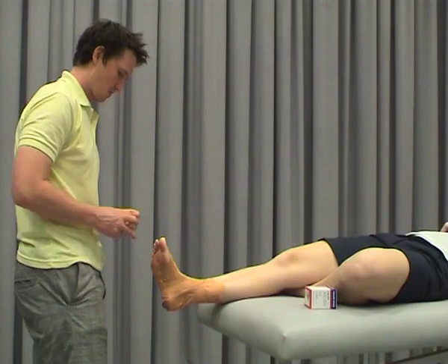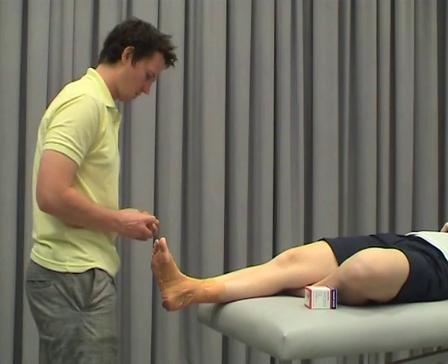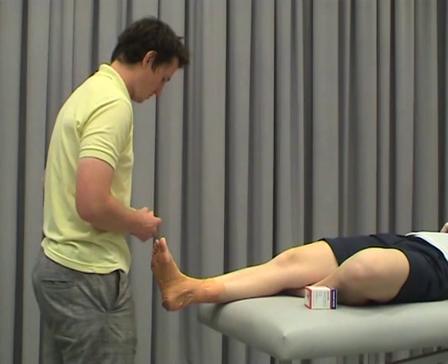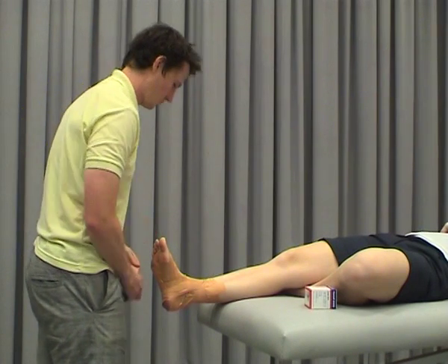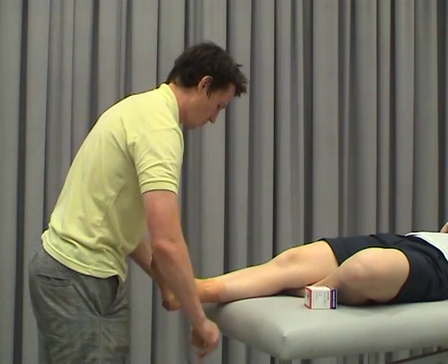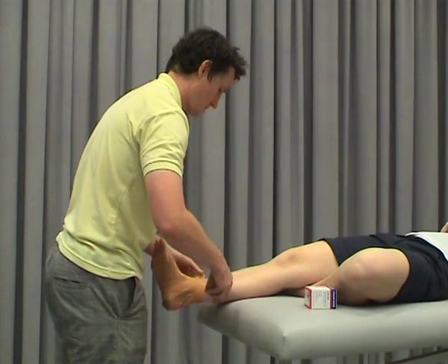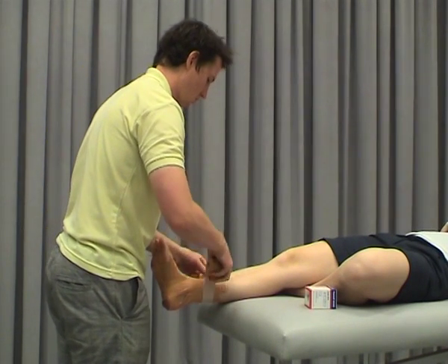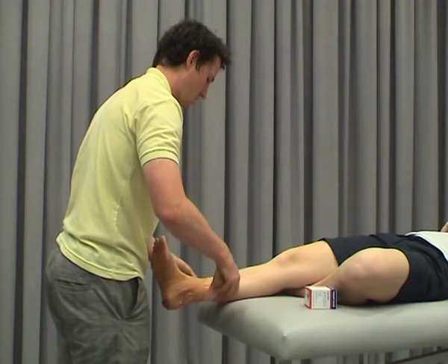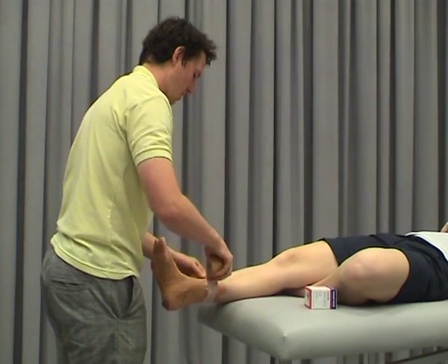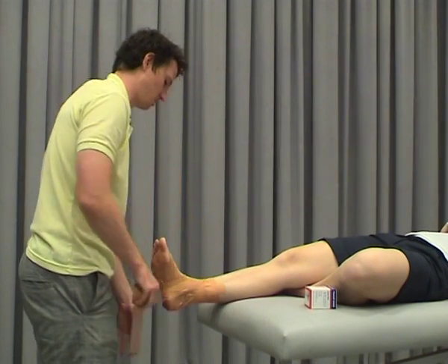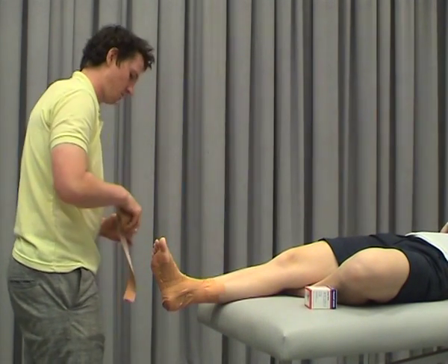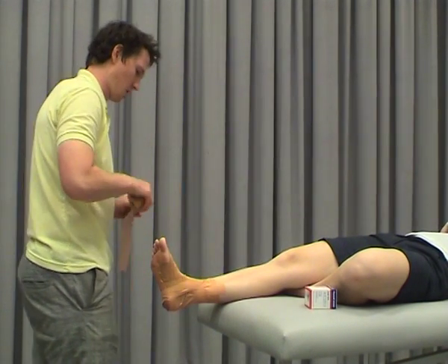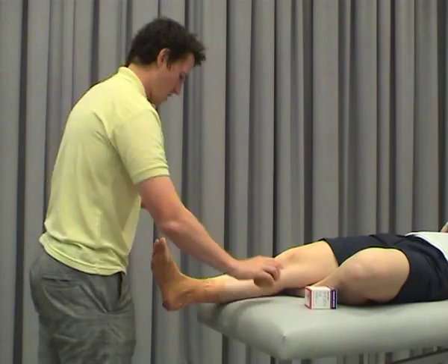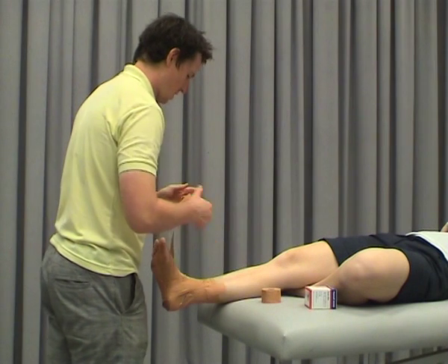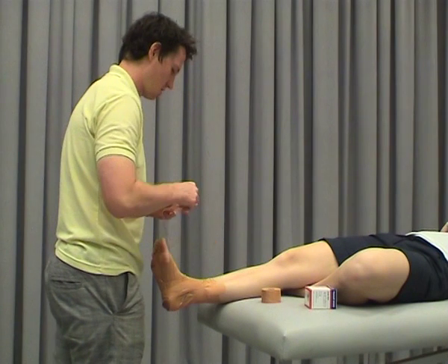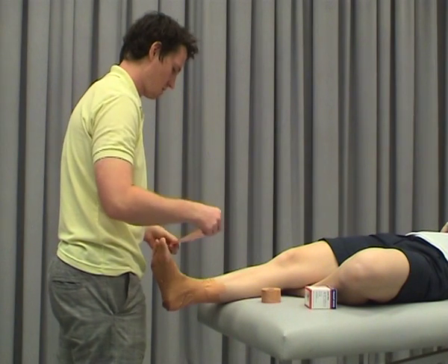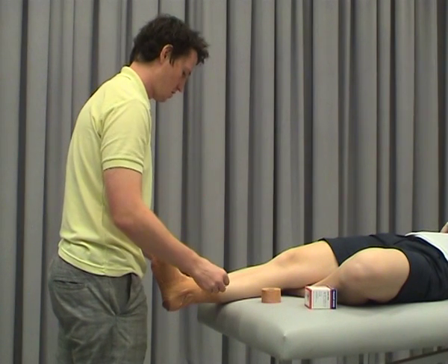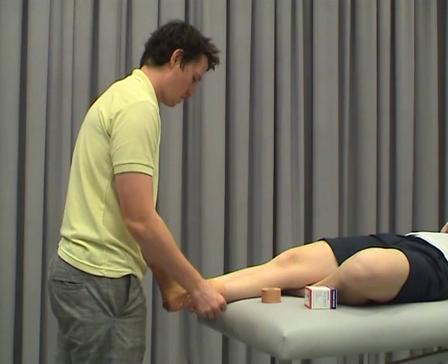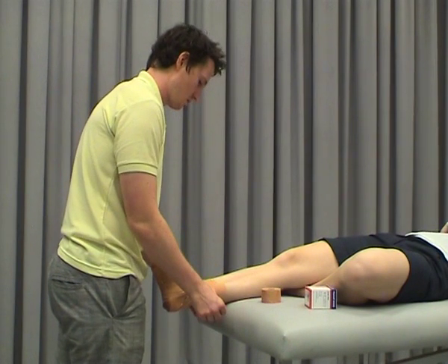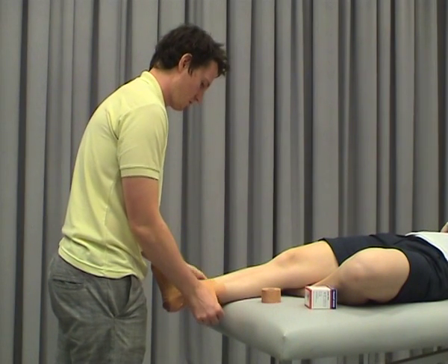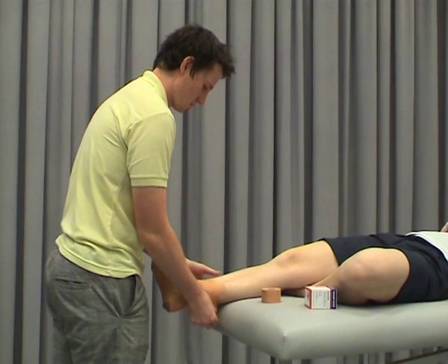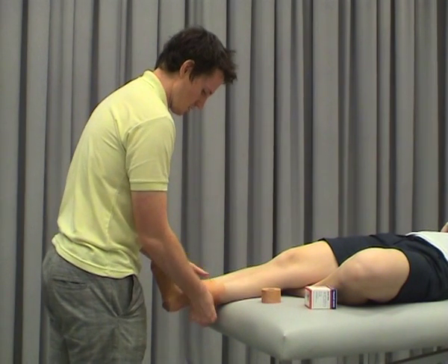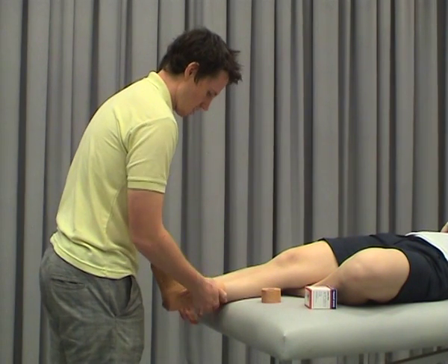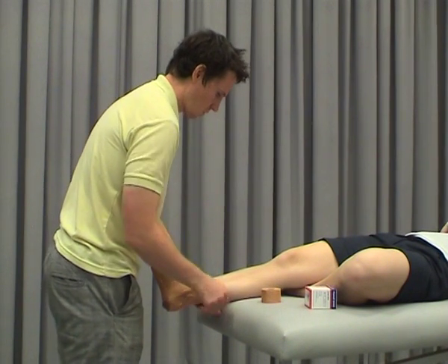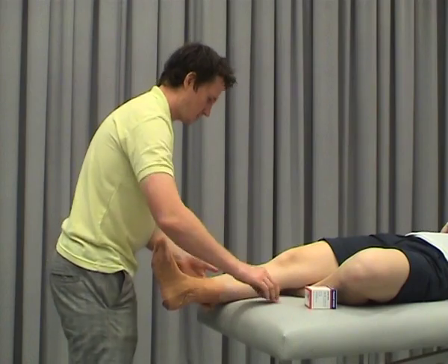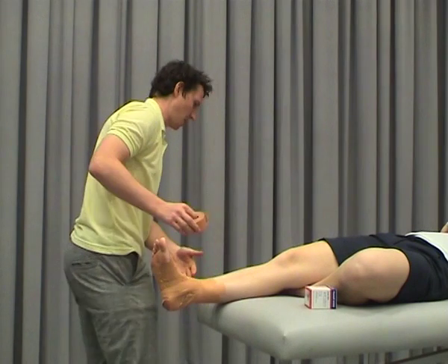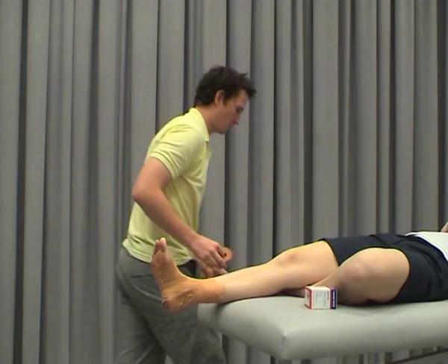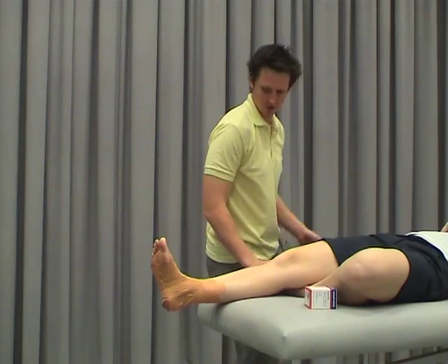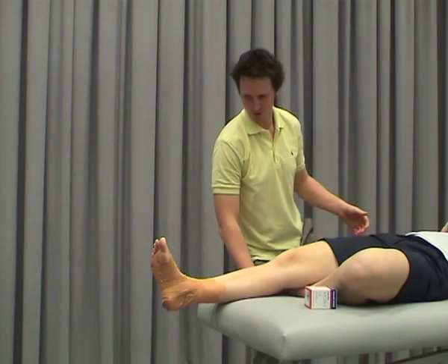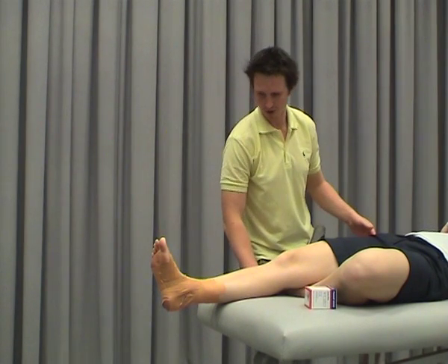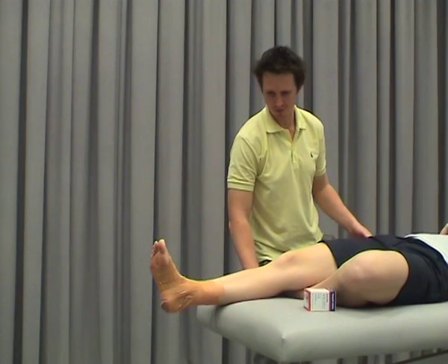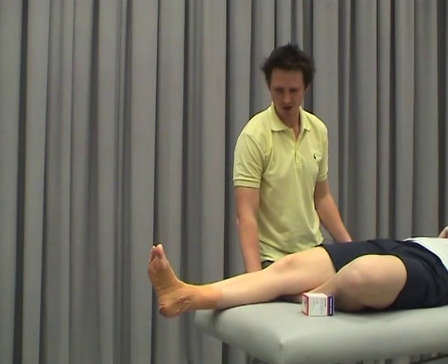Once we've got all that on, we'll put one more row at the top just to anchor it all. We've just got one last piece of tape to put on, which we make sure we do in weight bearing, so we'll put that down.